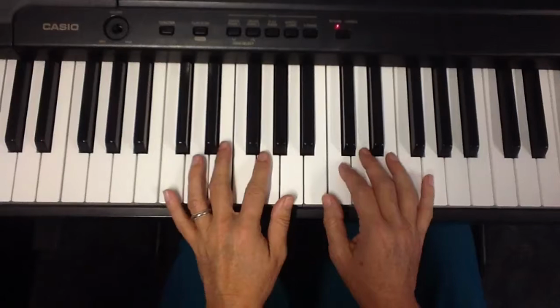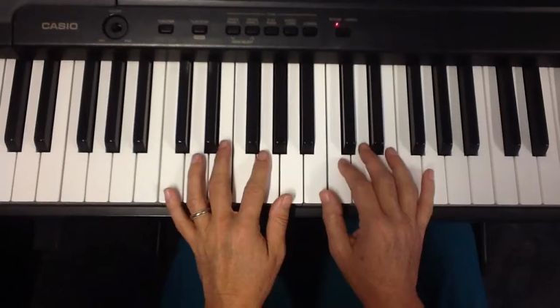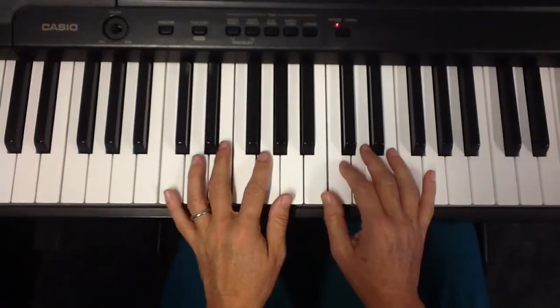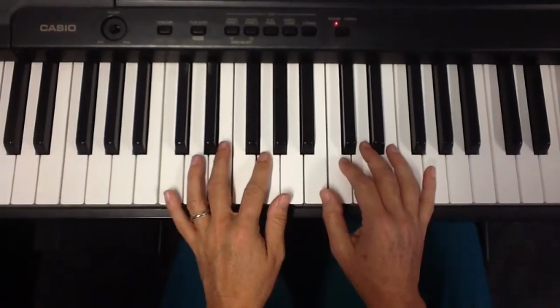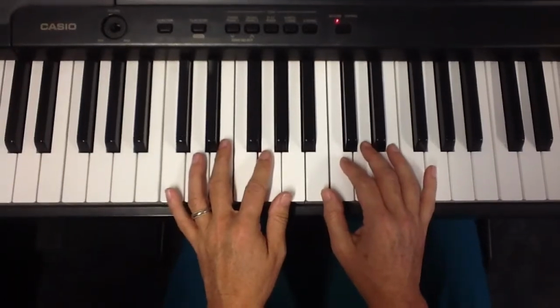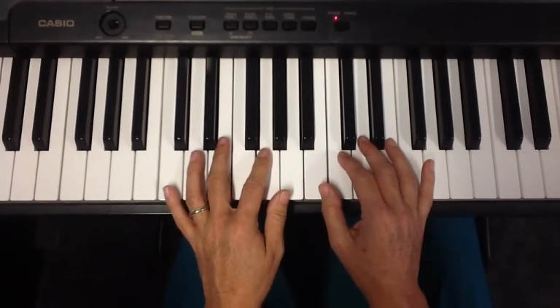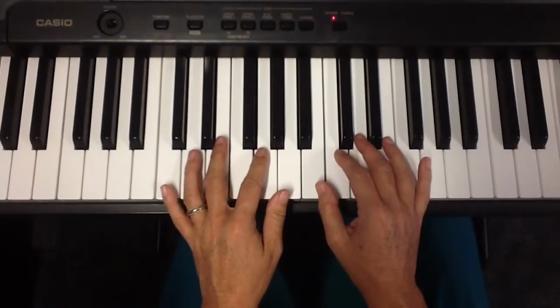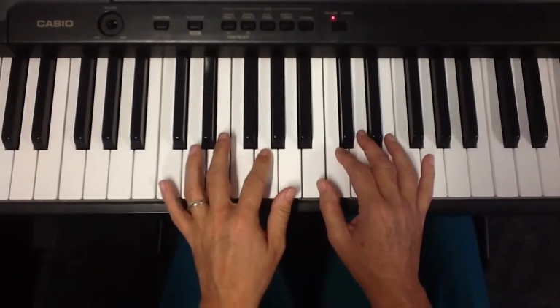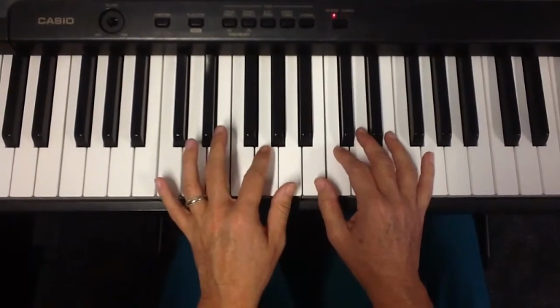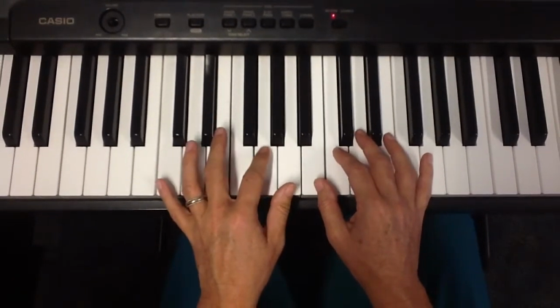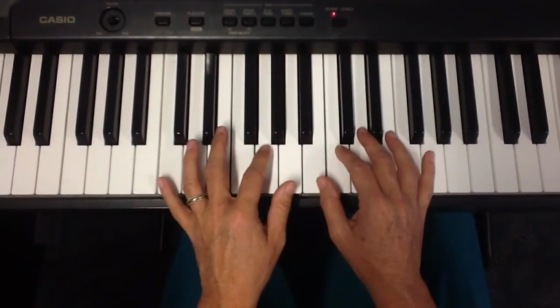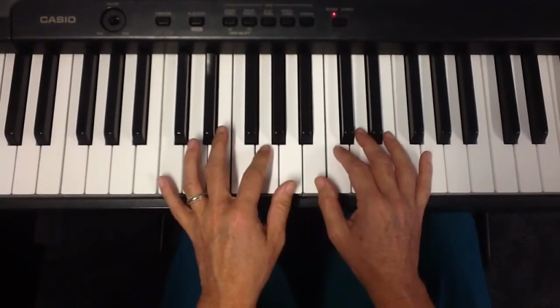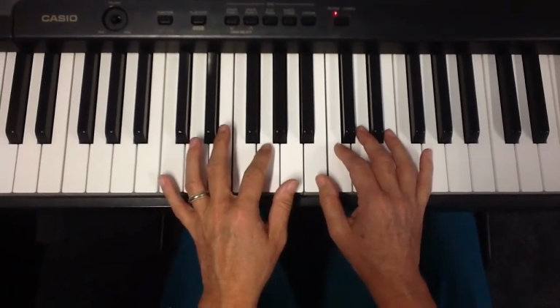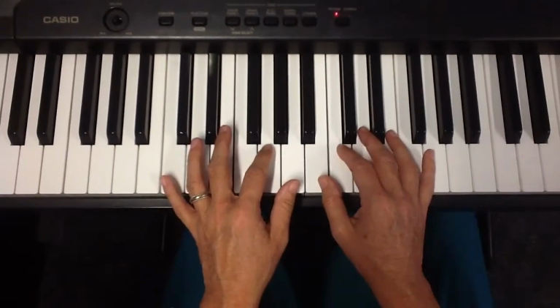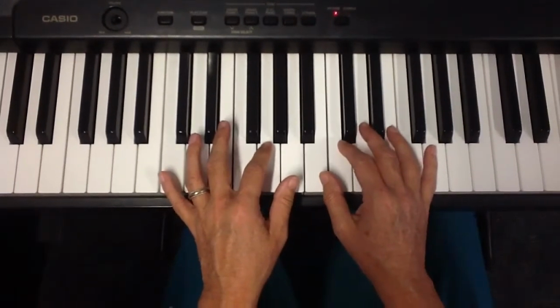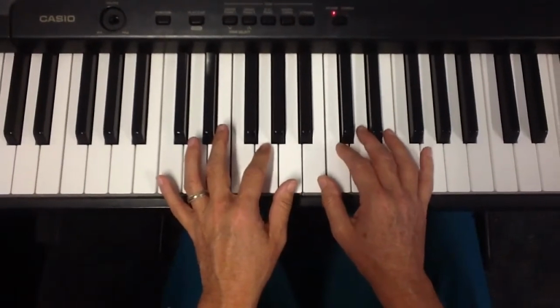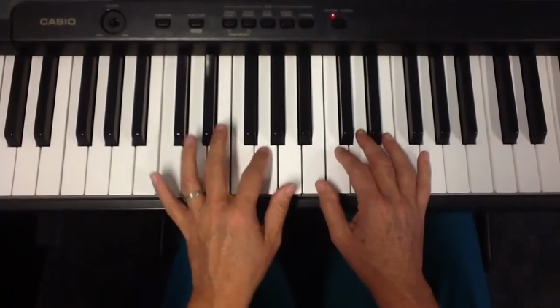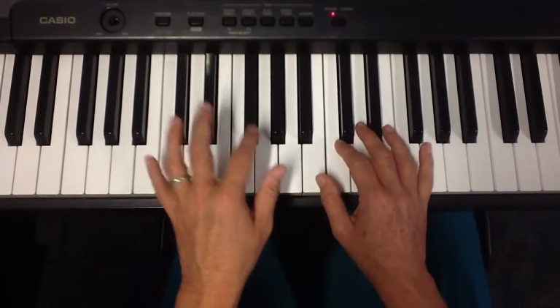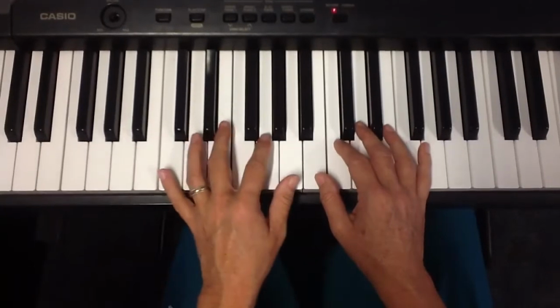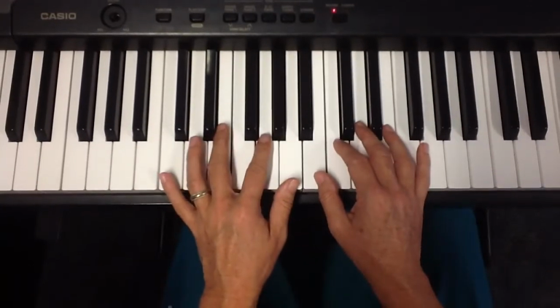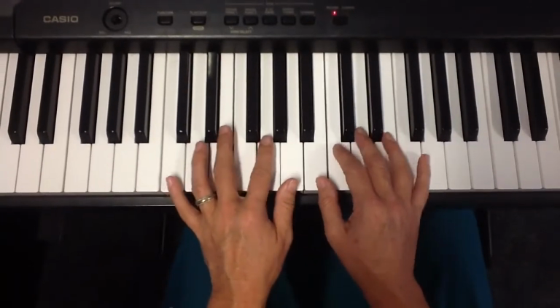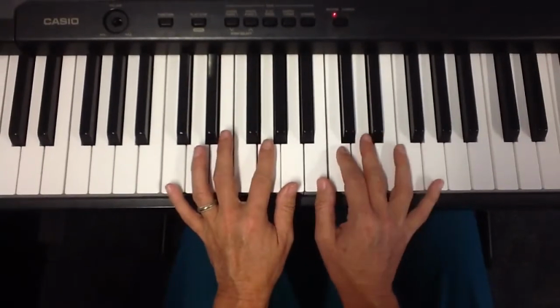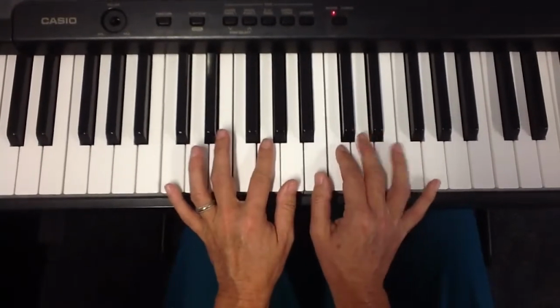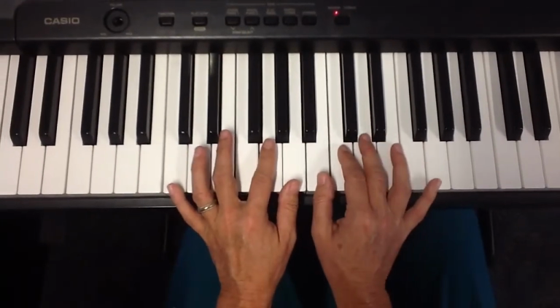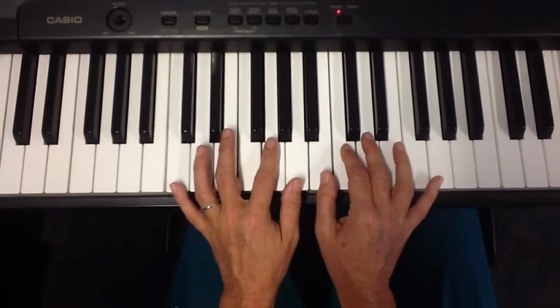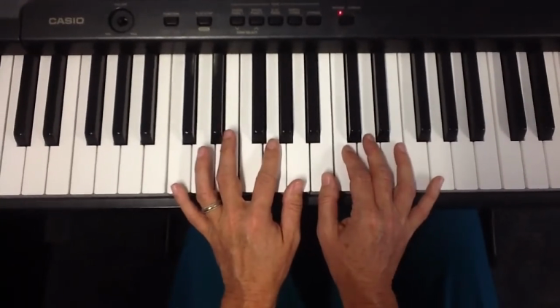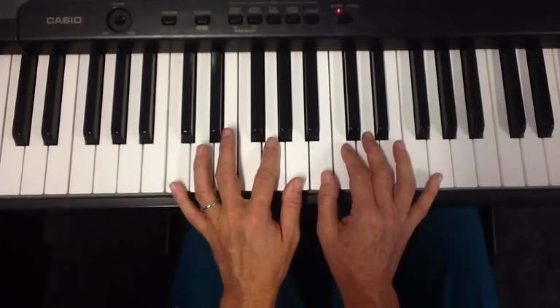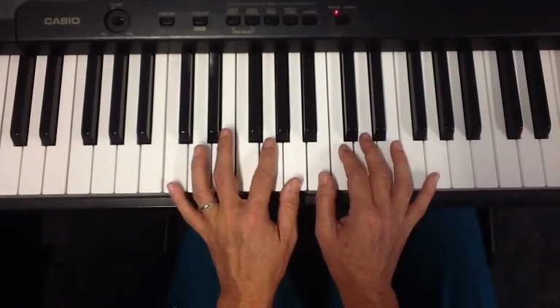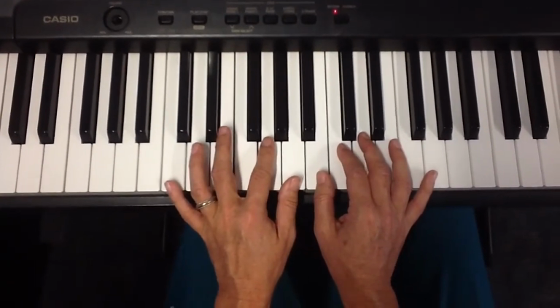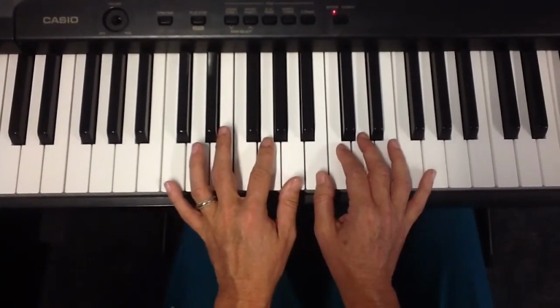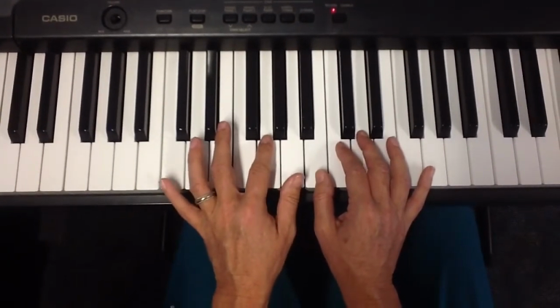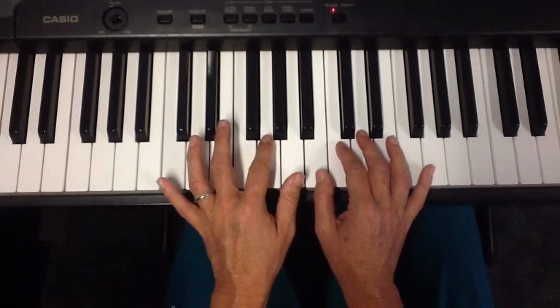It's going down. Ready? Yeah. Okay. So we have our hands like this the first time, and you were doing that beautifully already.